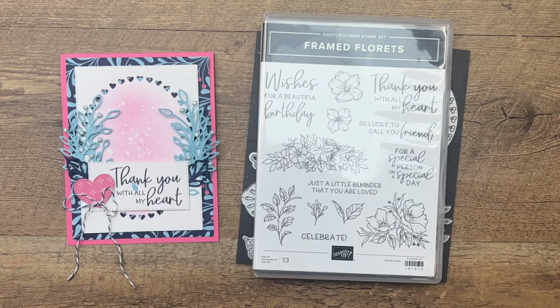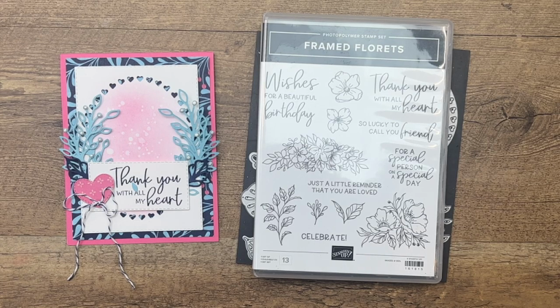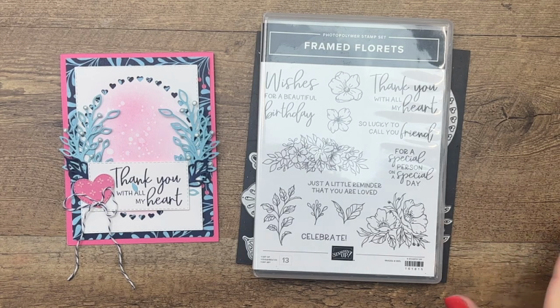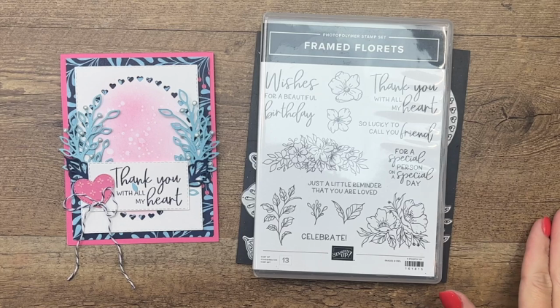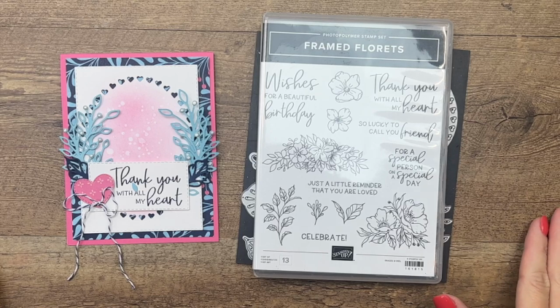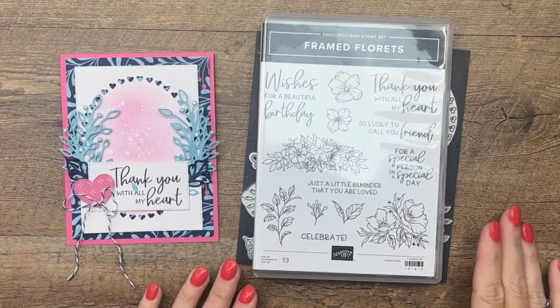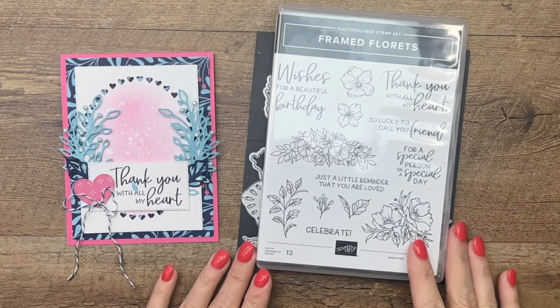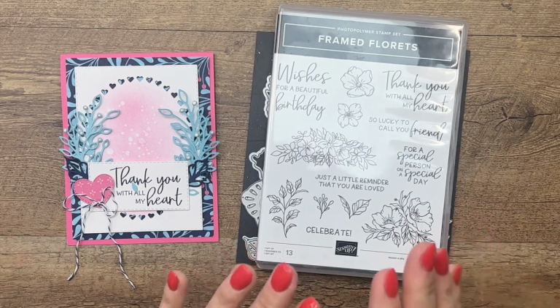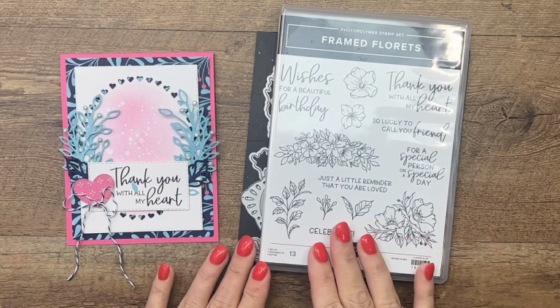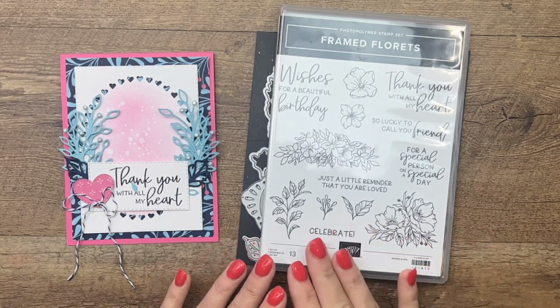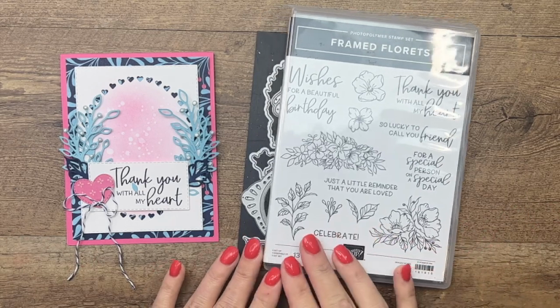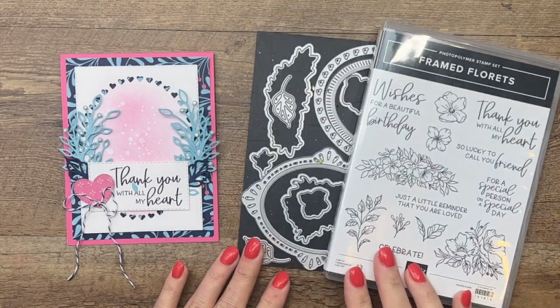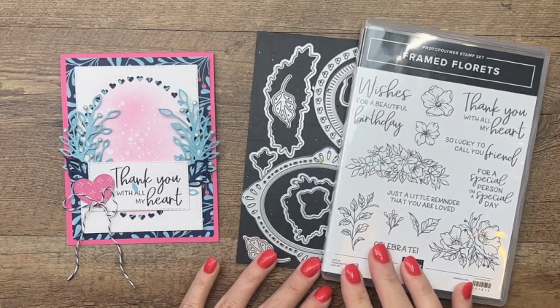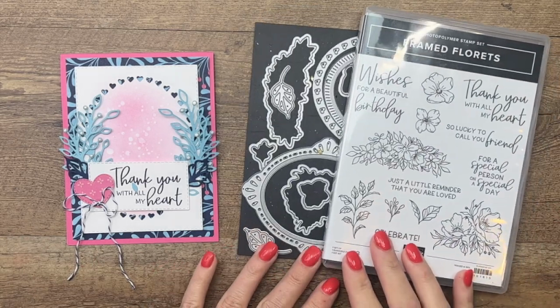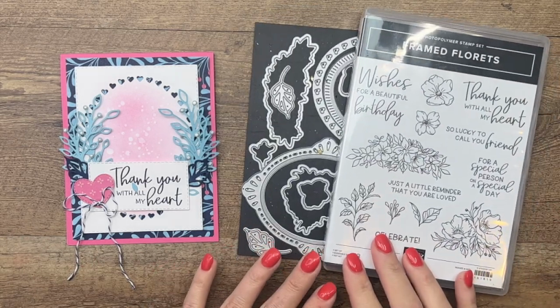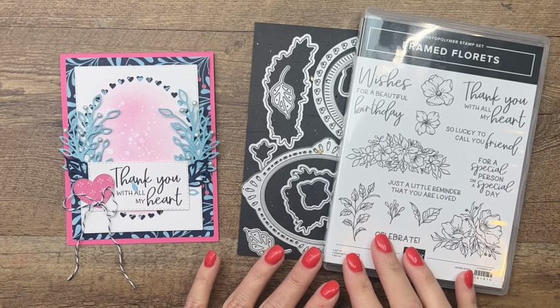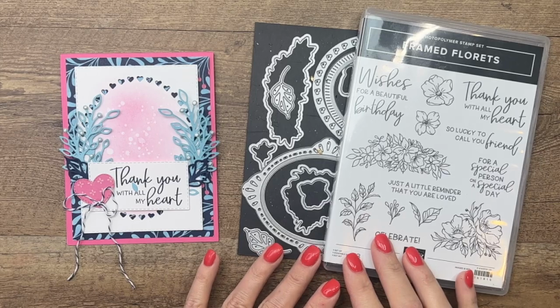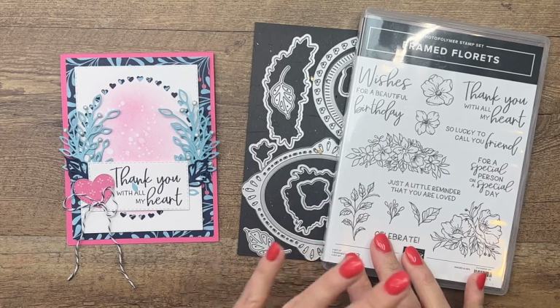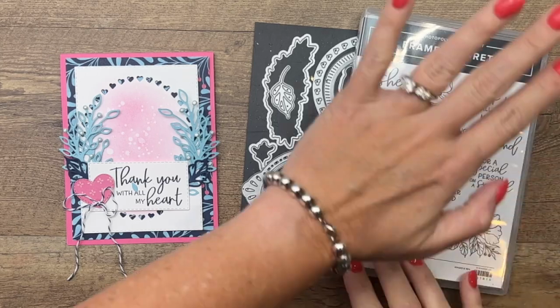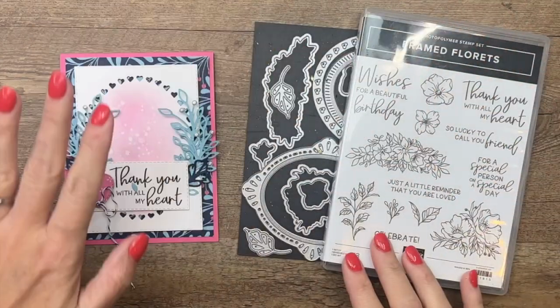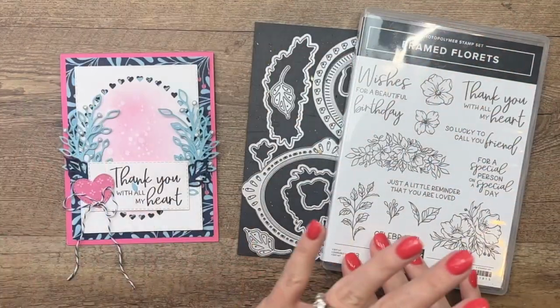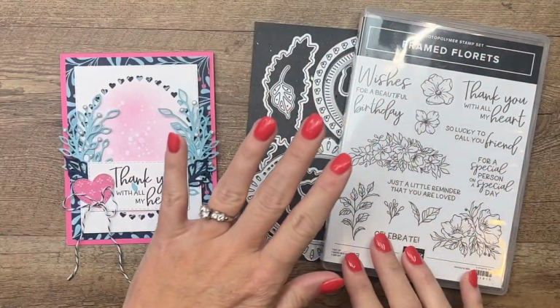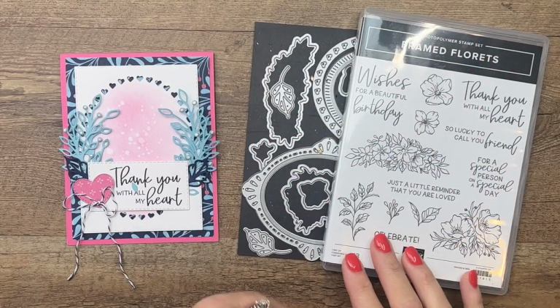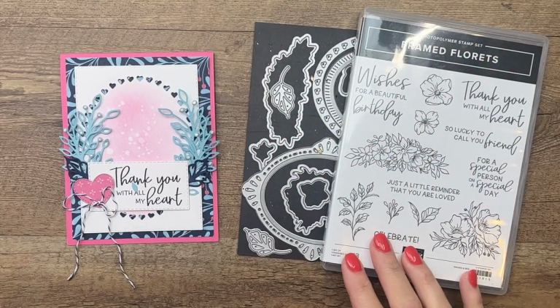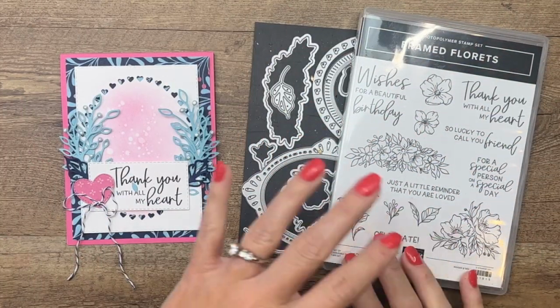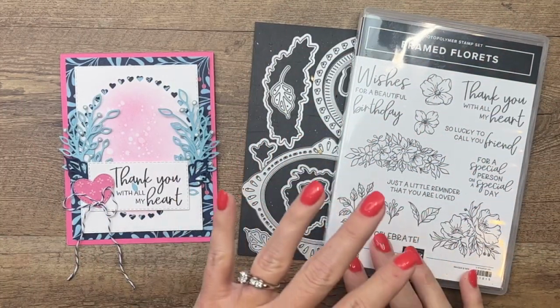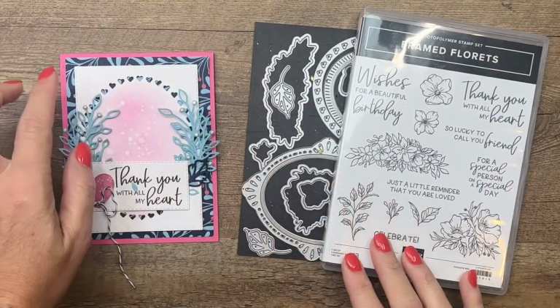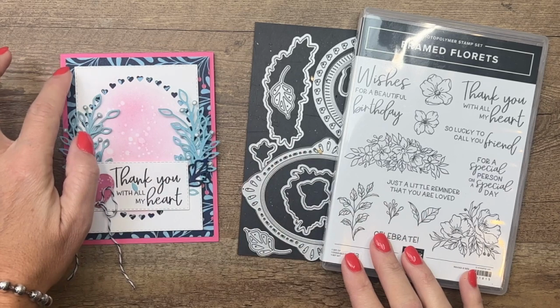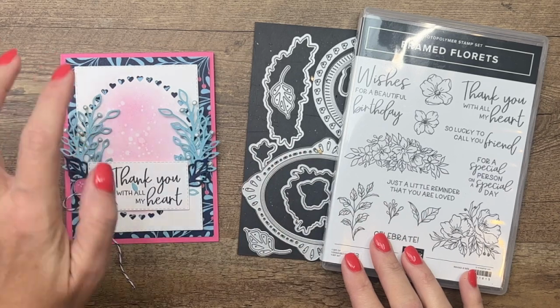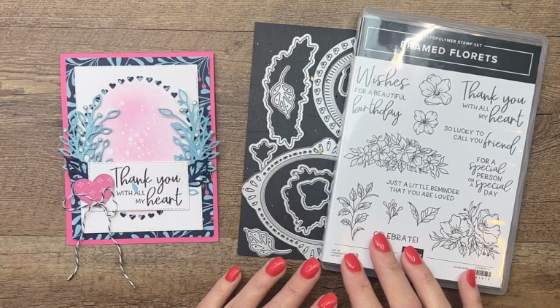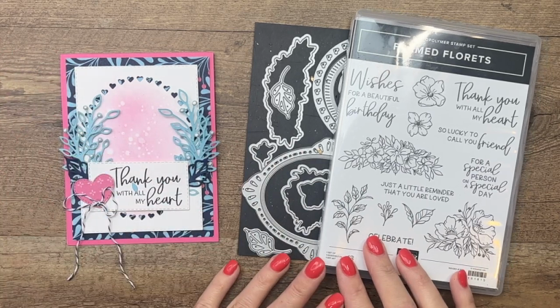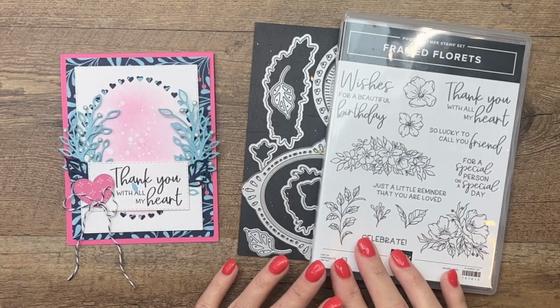Hey everybody, Erica Sirwin here from Pink Buckaroo Designs. This week I'm showcasing the Framed Florets bundle and we've got a whole suite called Fitting Florets, and there's lots of things that go with it, including this beautiful paper.